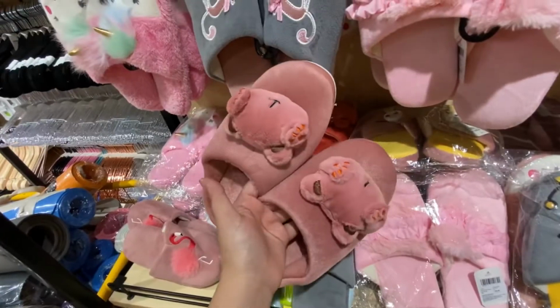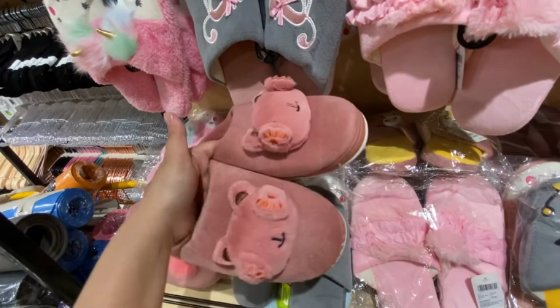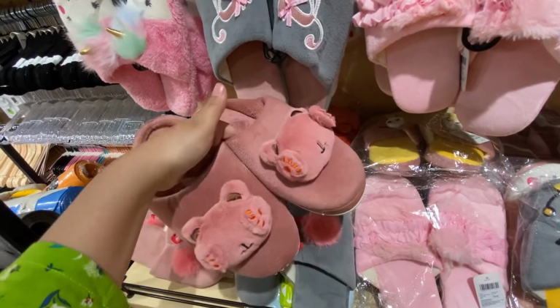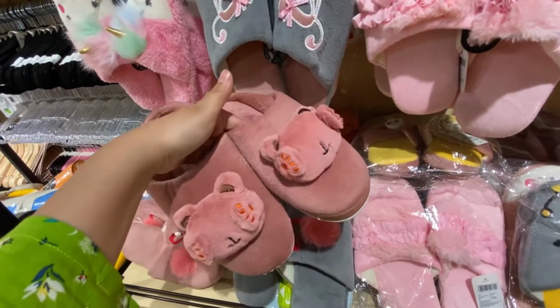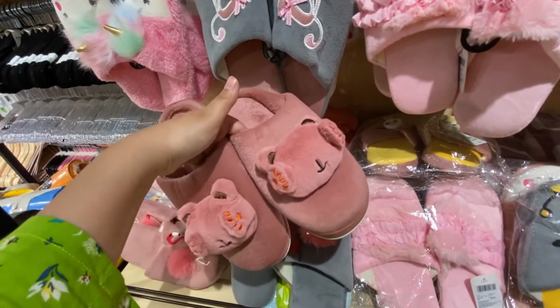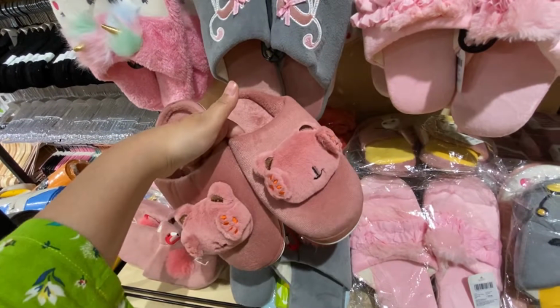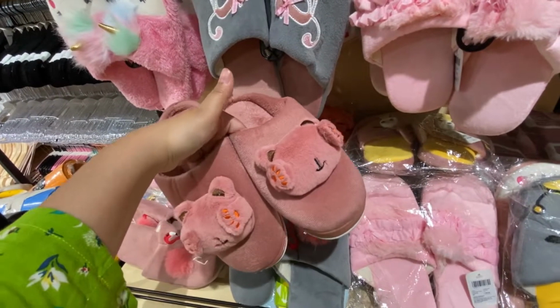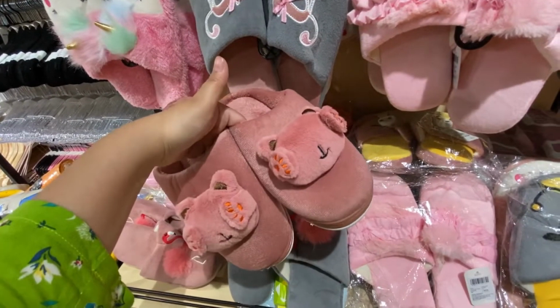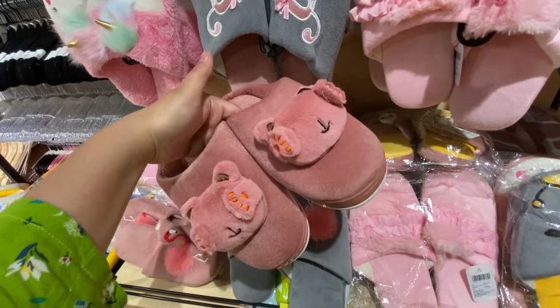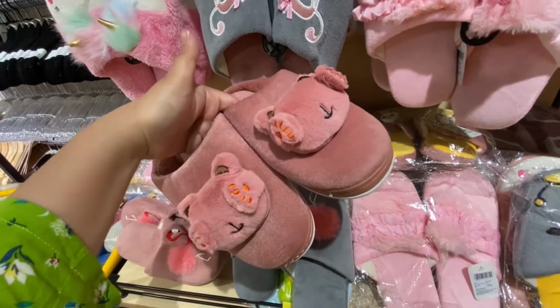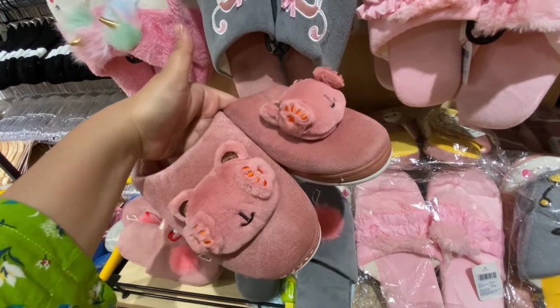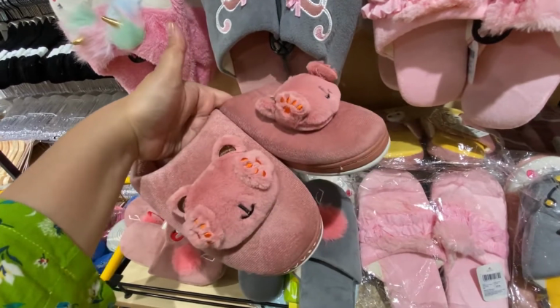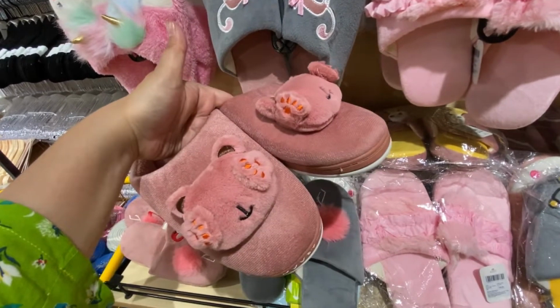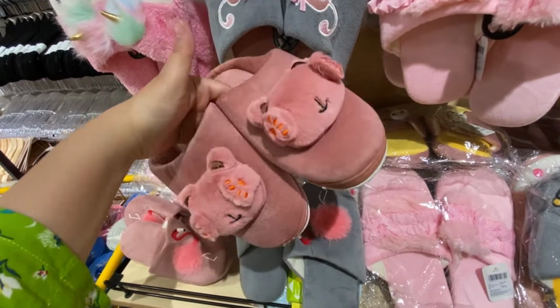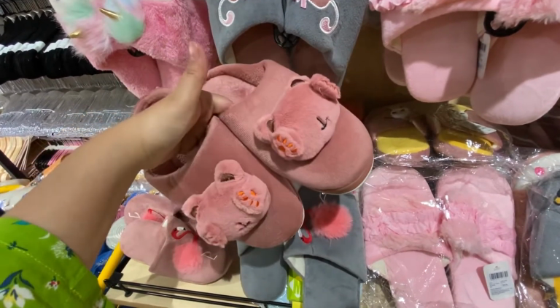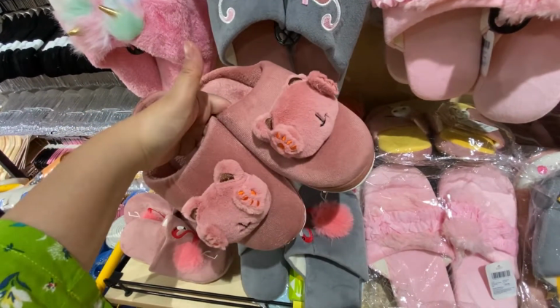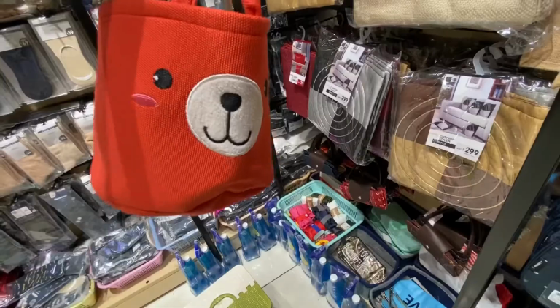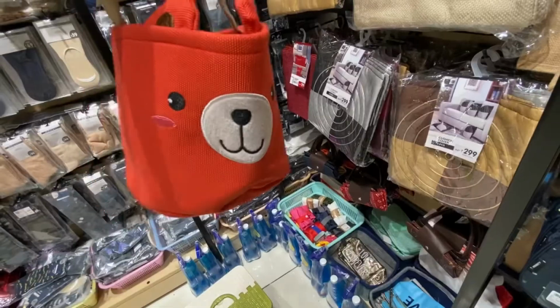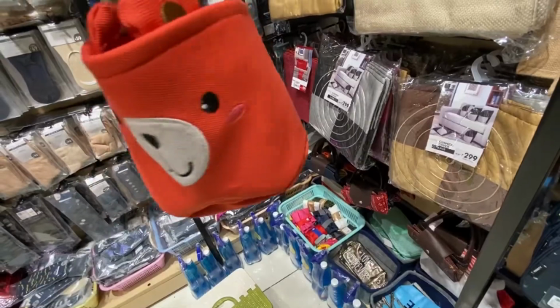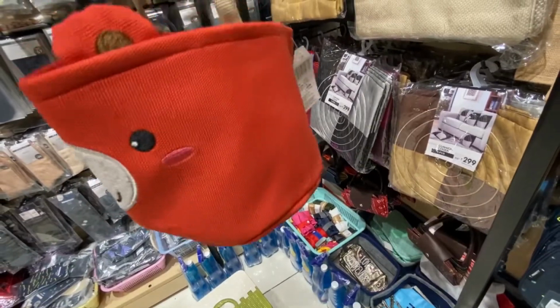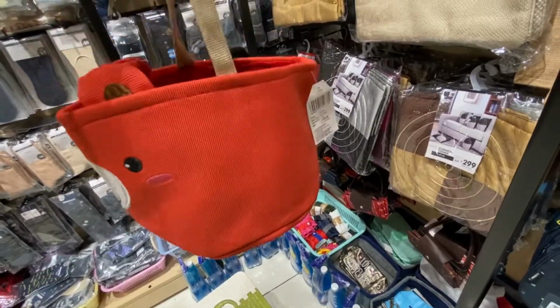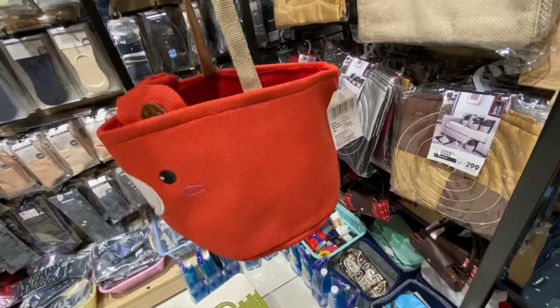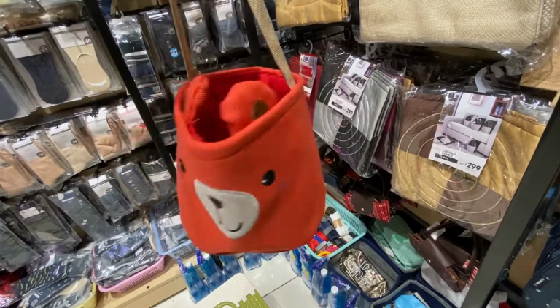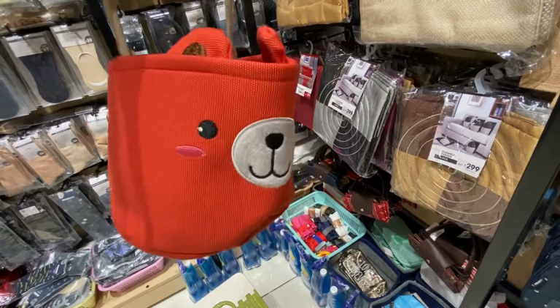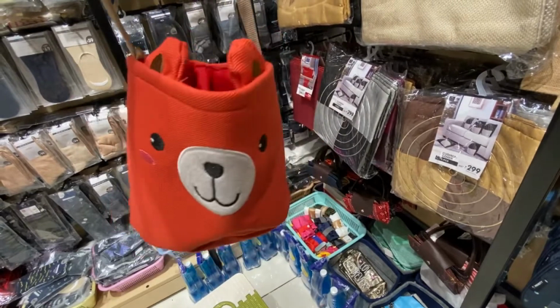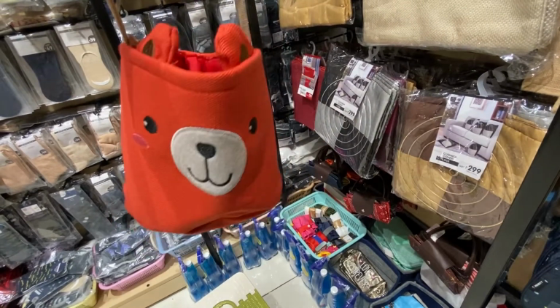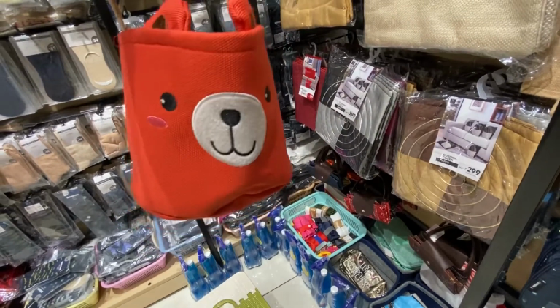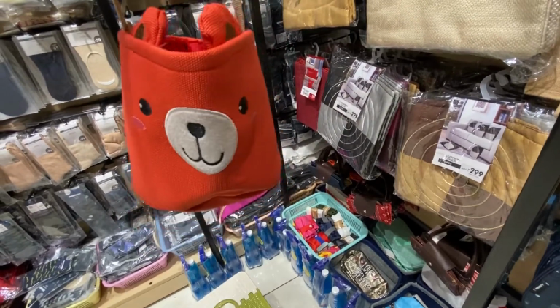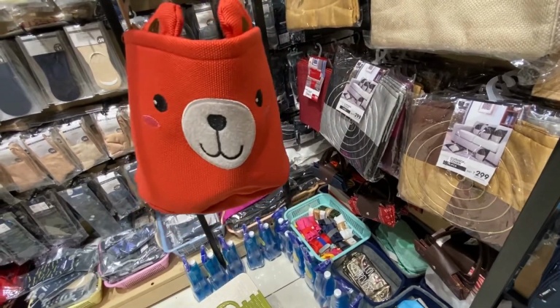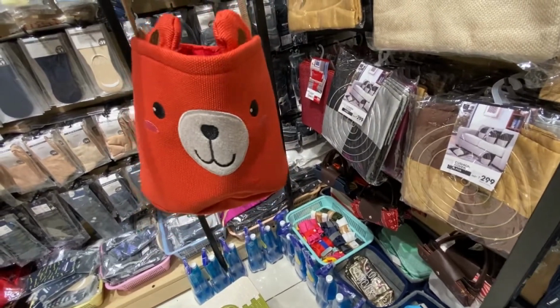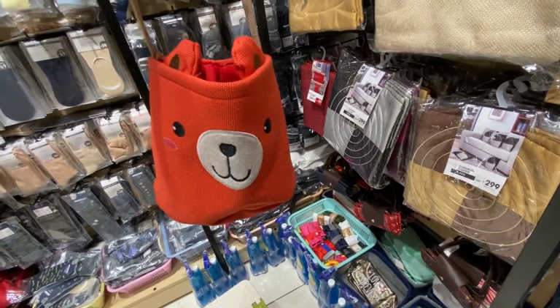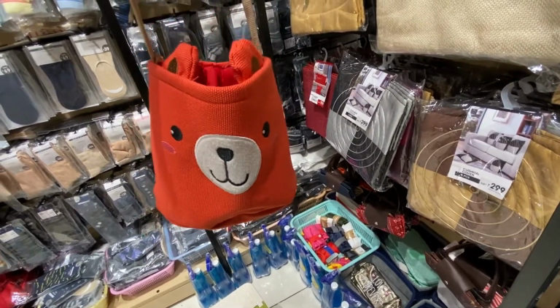These are some other bathroom slippers, these are 349 rupees and are very good. This is a teddy bear basket, this is 249 rupees. This is a foldable basket, so it's quite easy to carry as well.